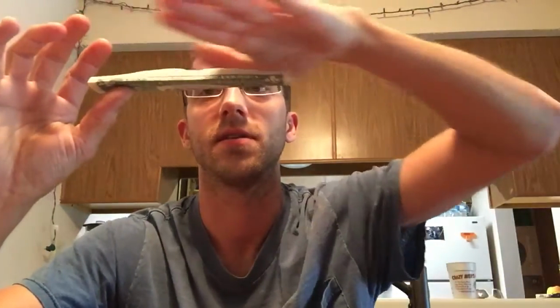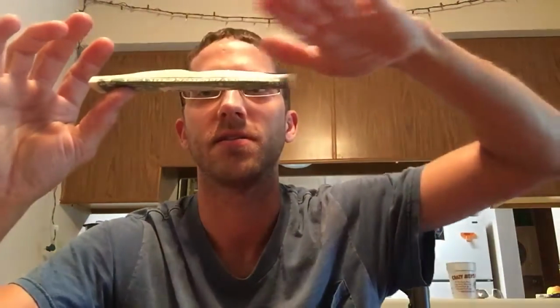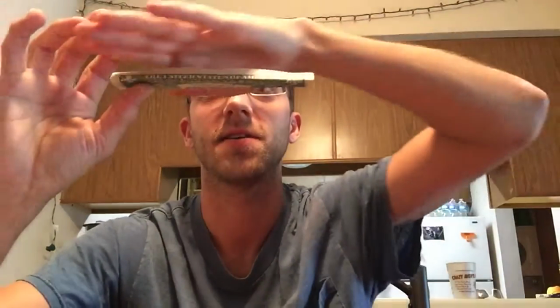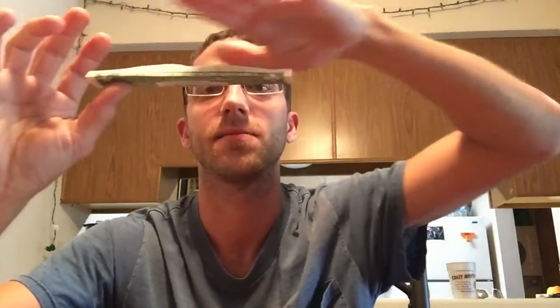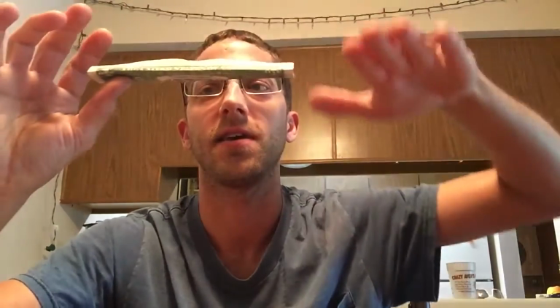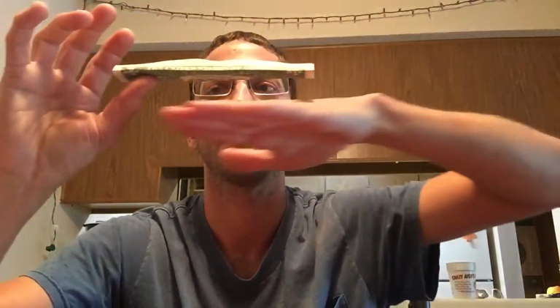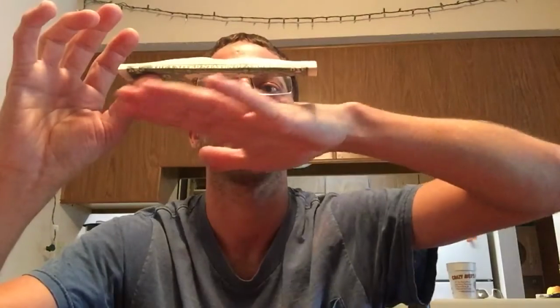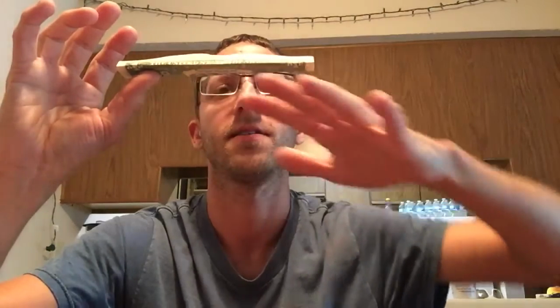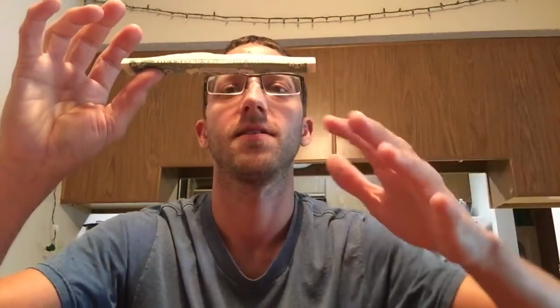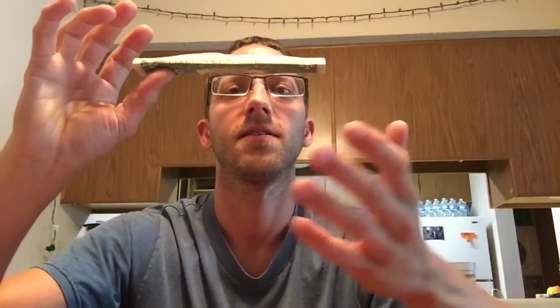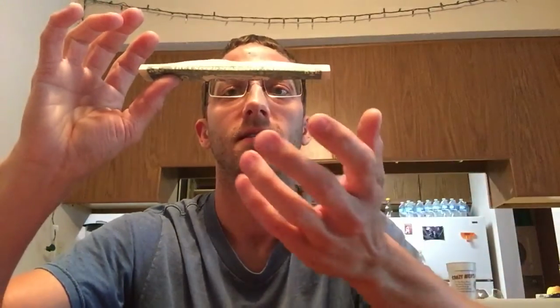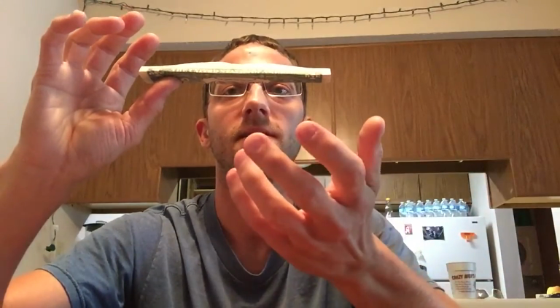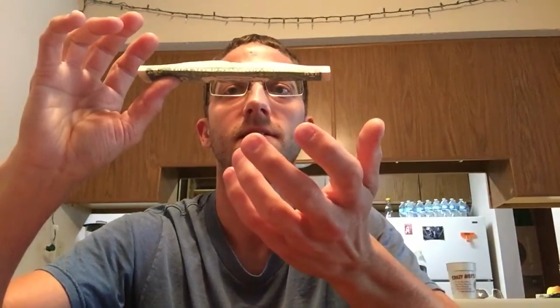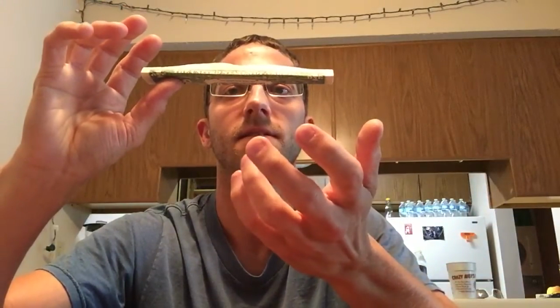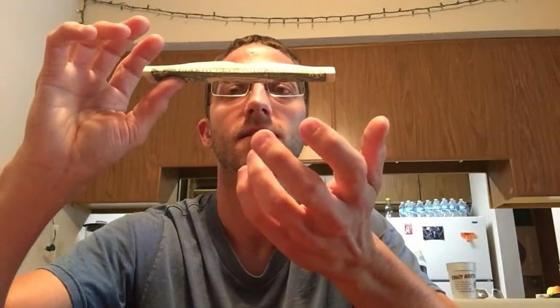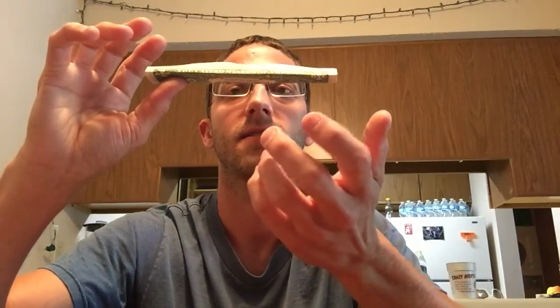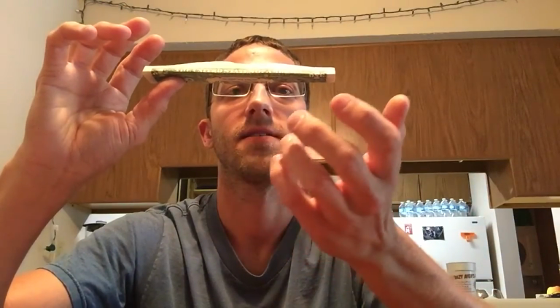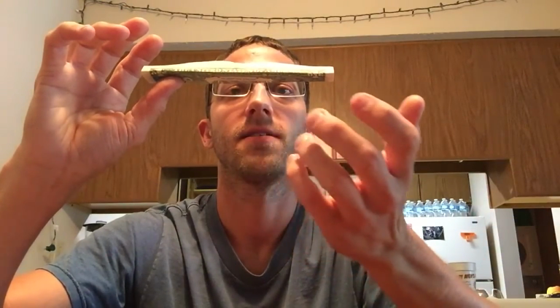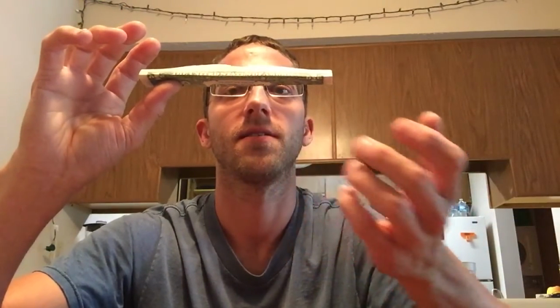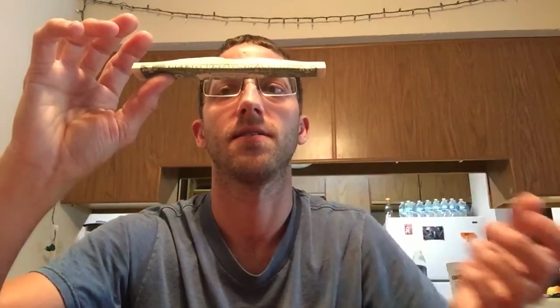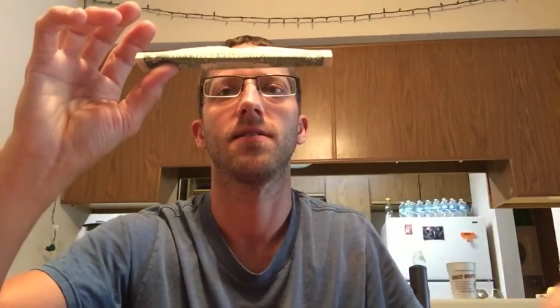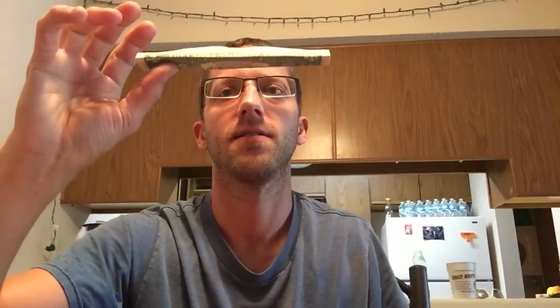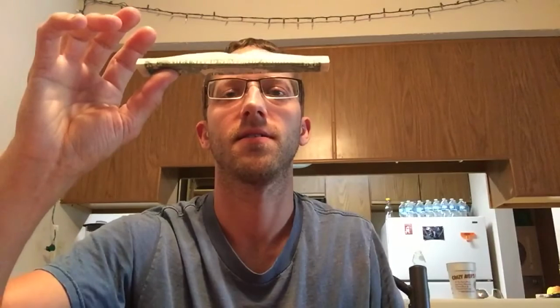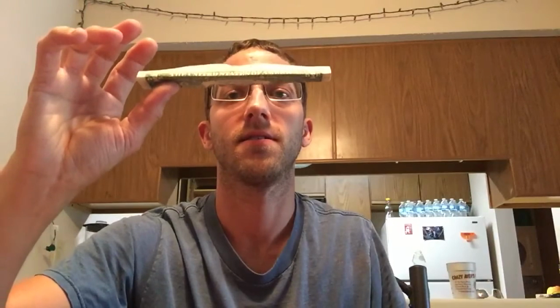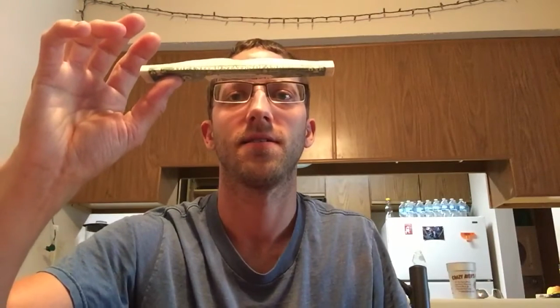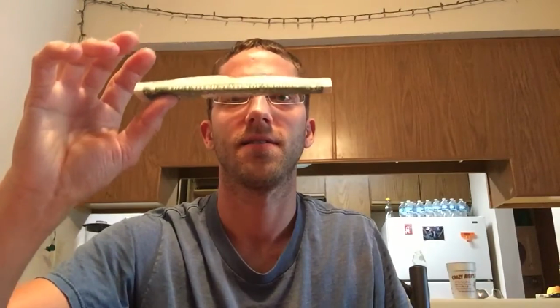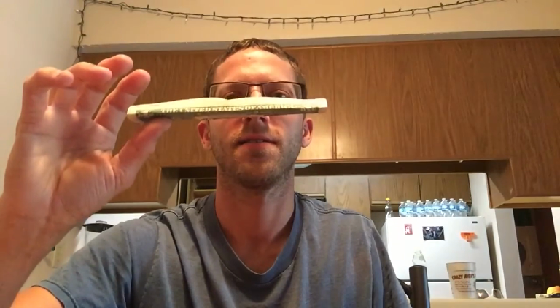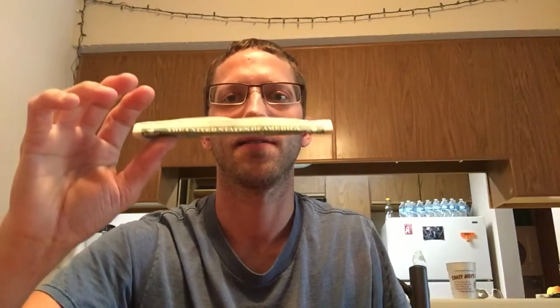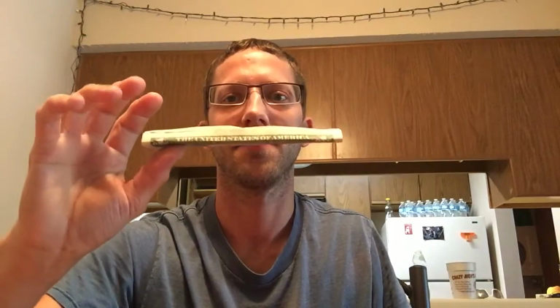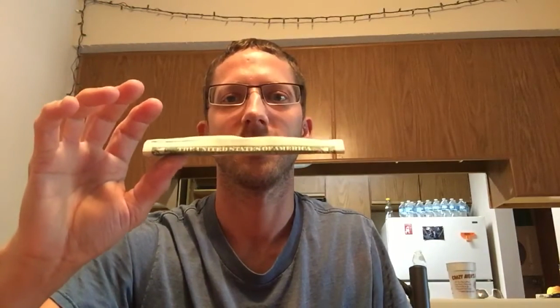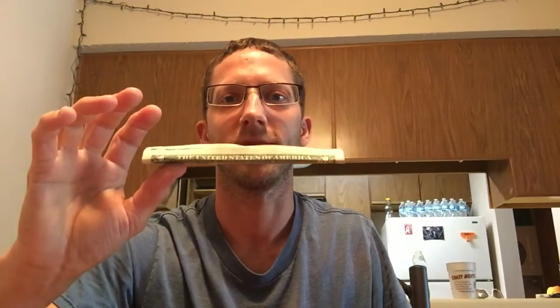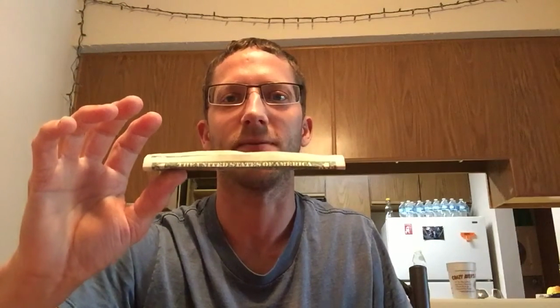Nothing attached to my hand. Pretty cool.